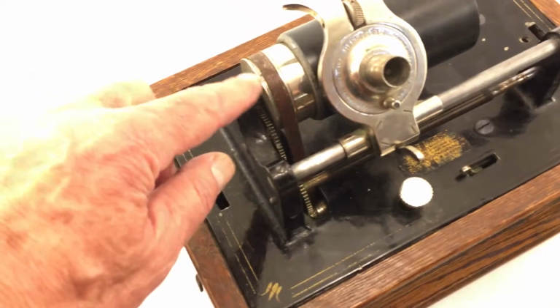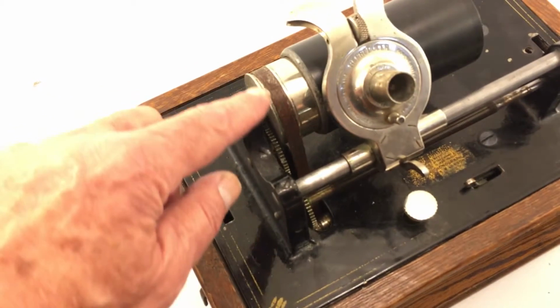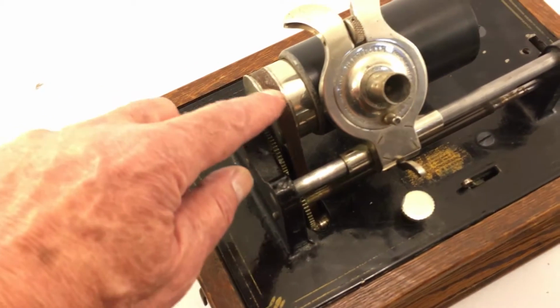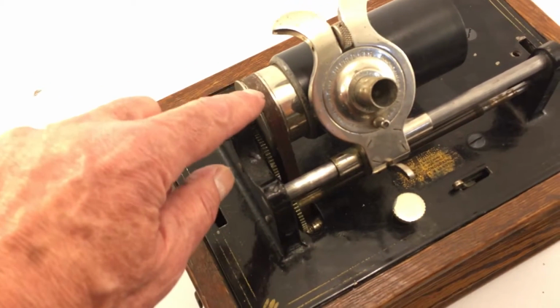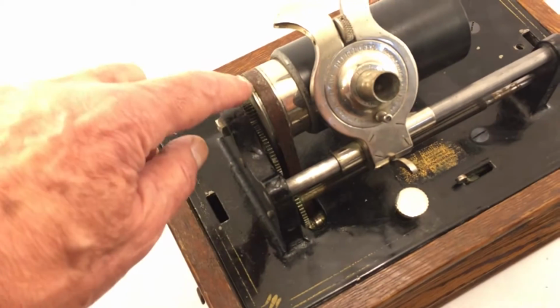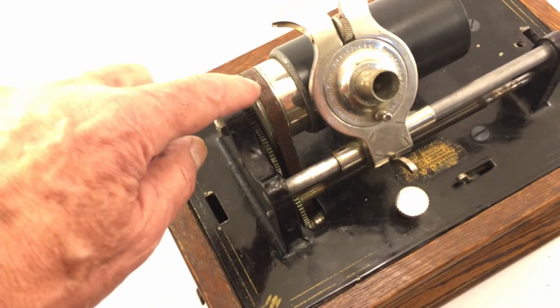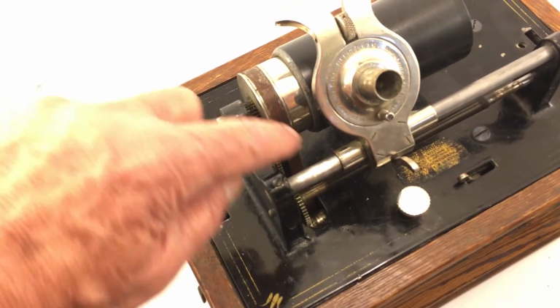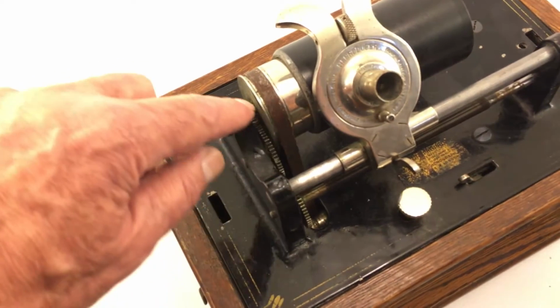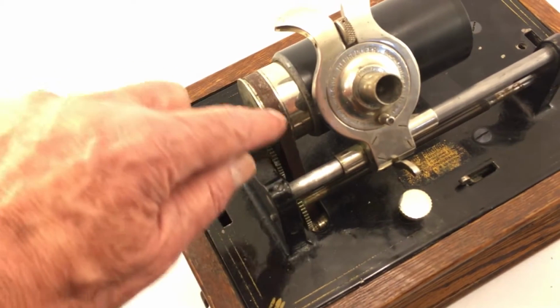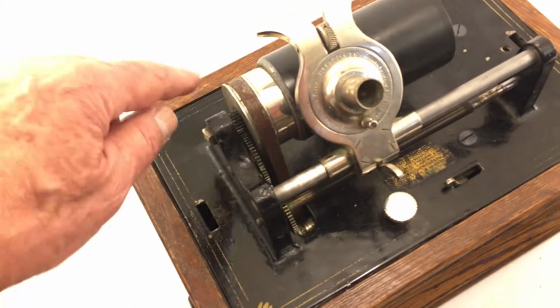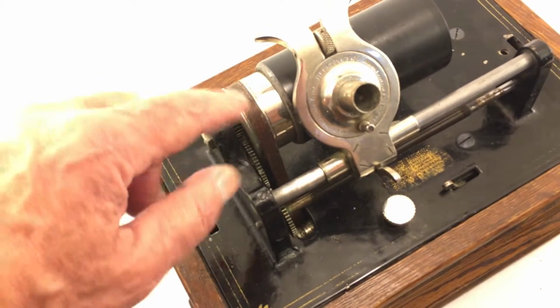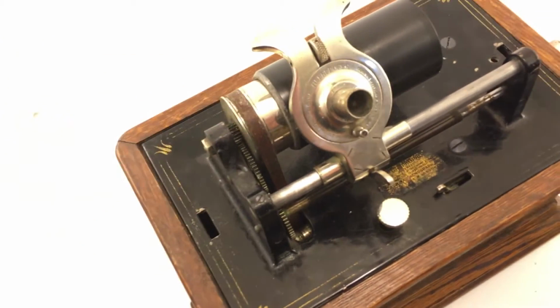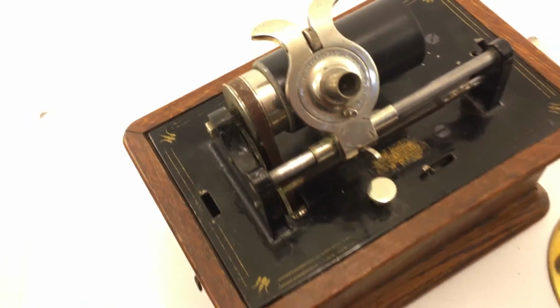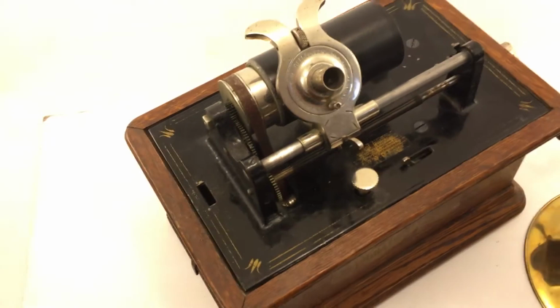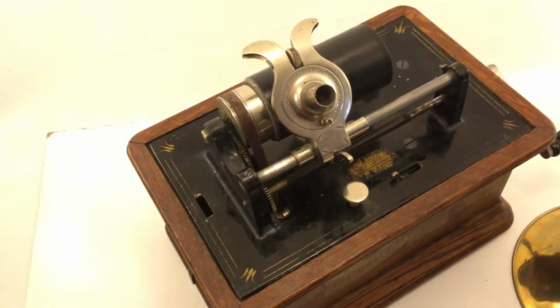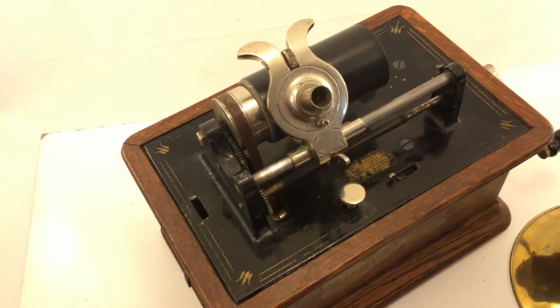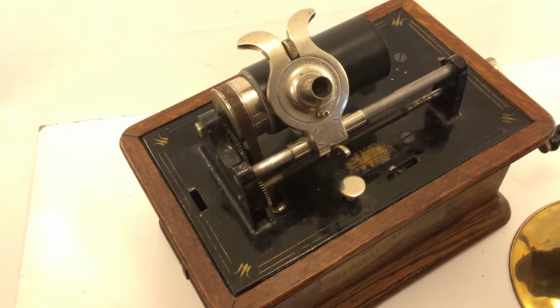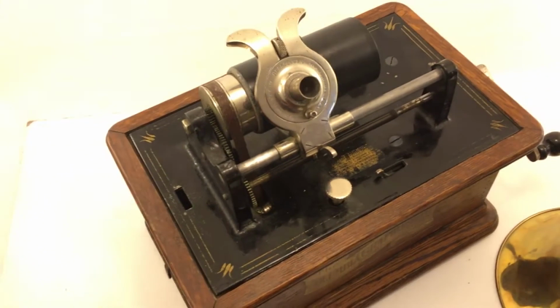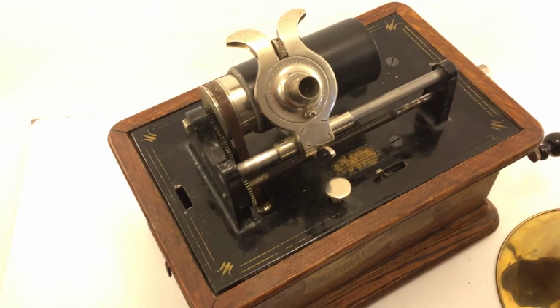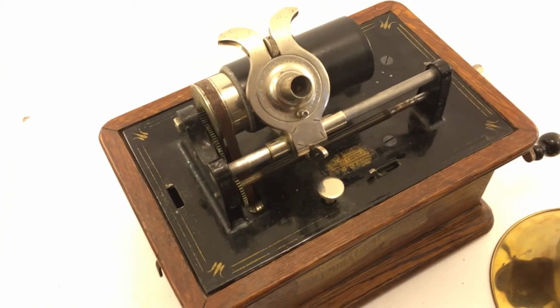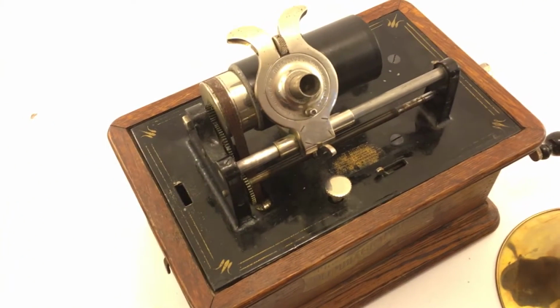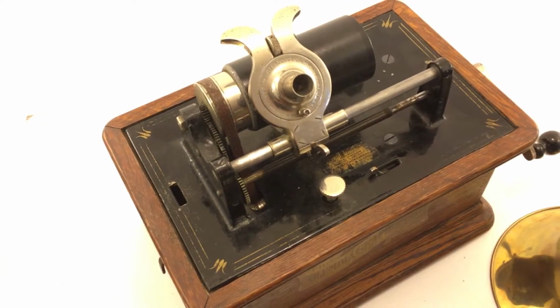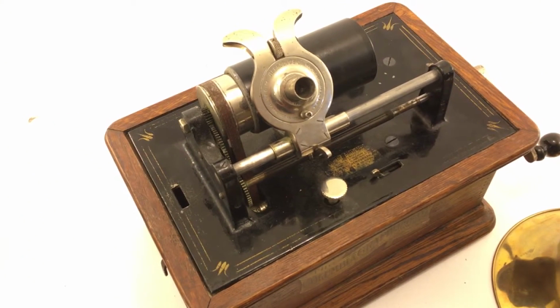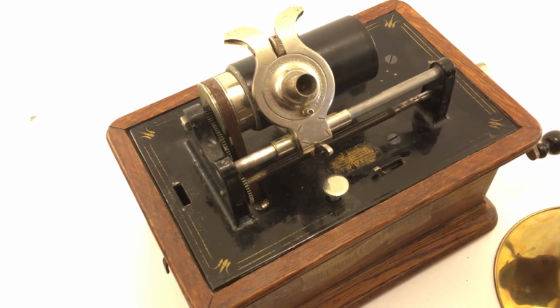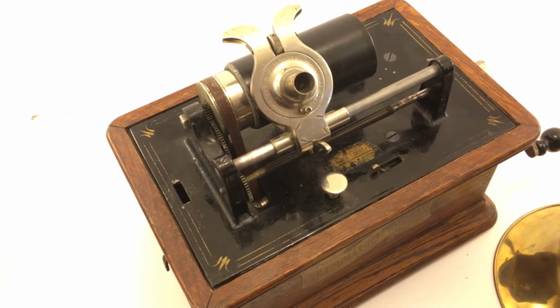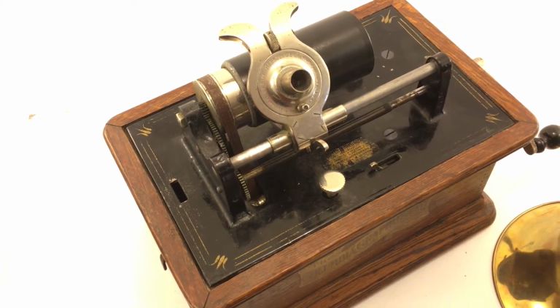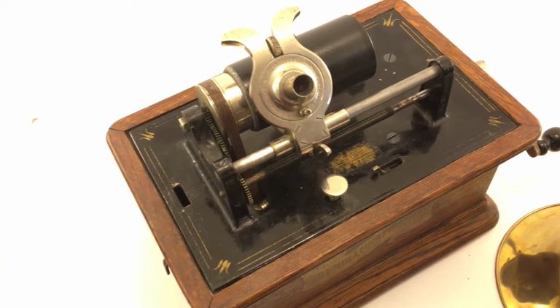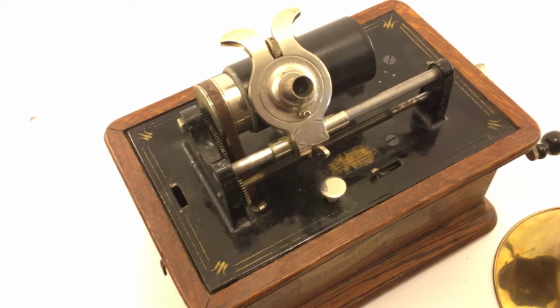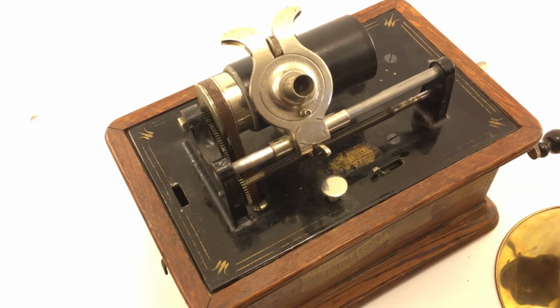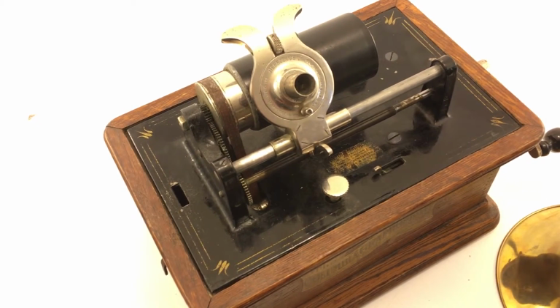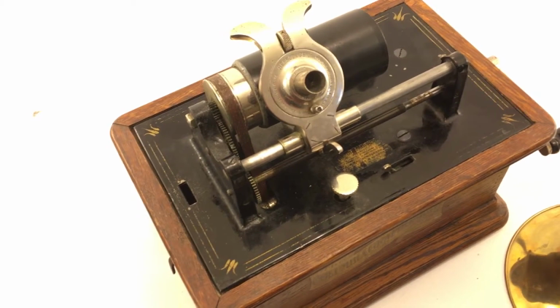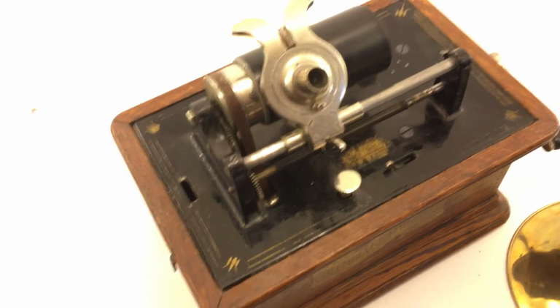The belt here has three lines of stitching and it serves a purpose — I believe to straighten the belt. Also, the belt would not stretch.